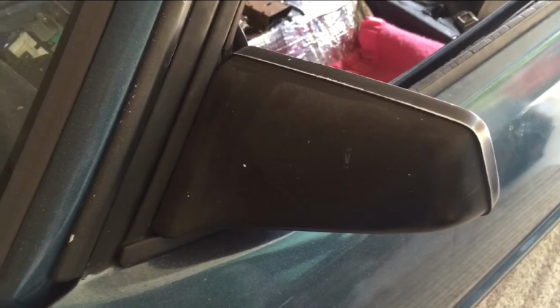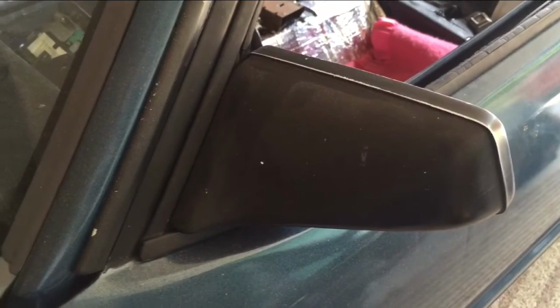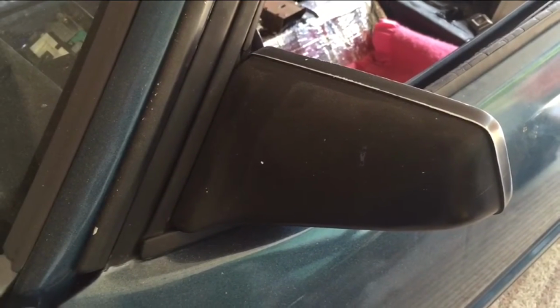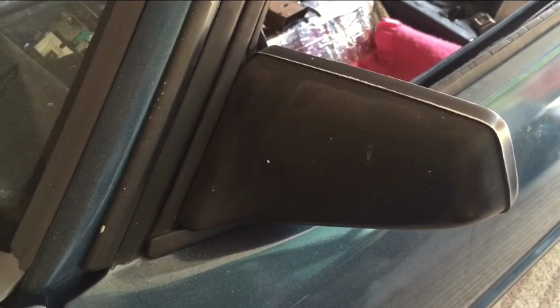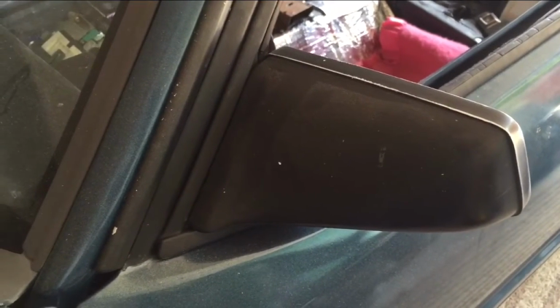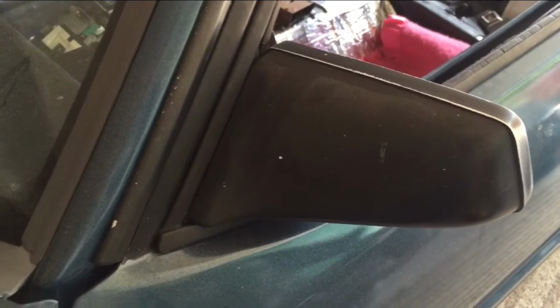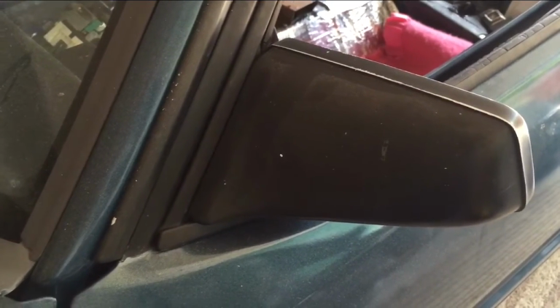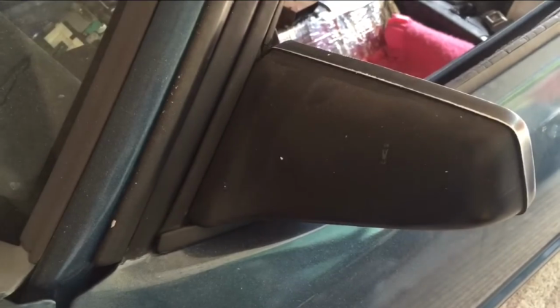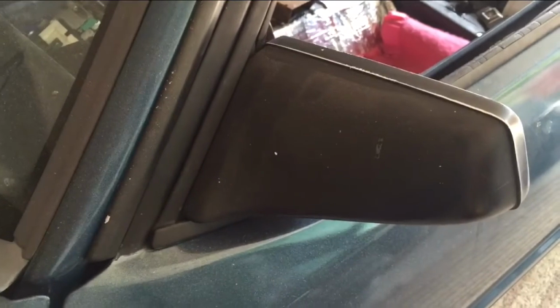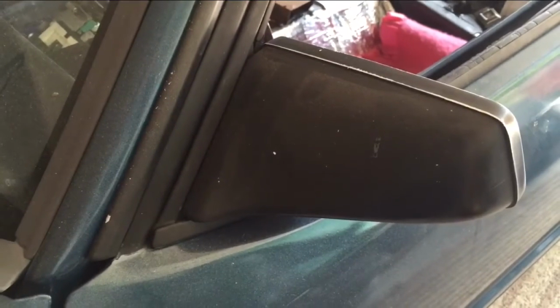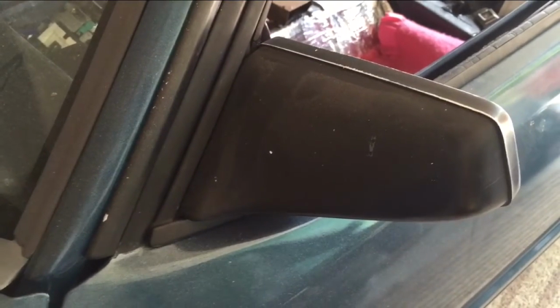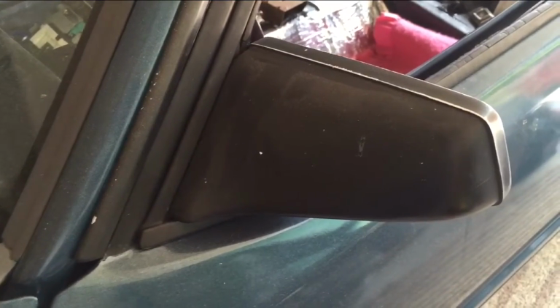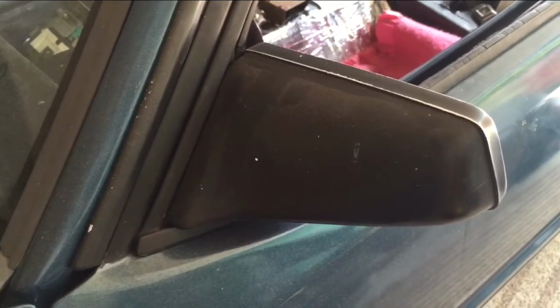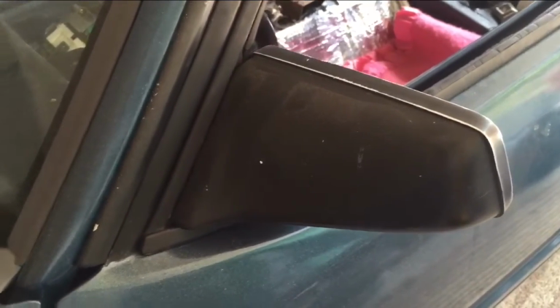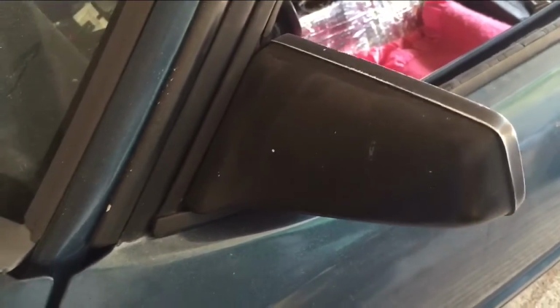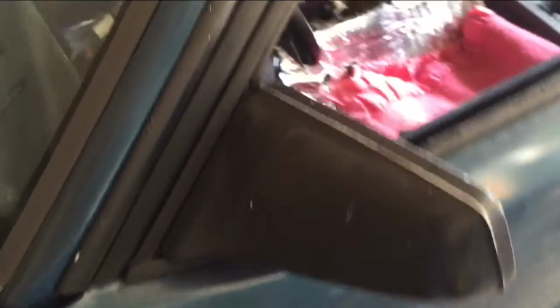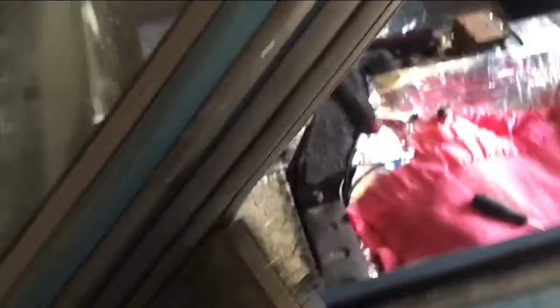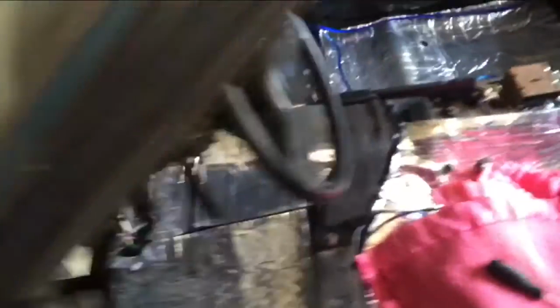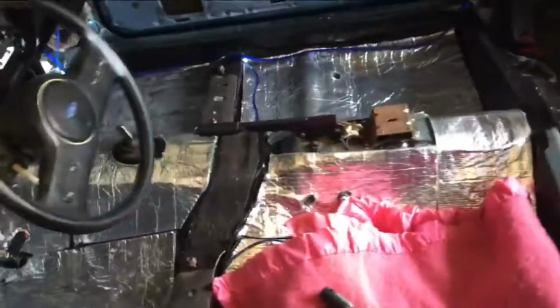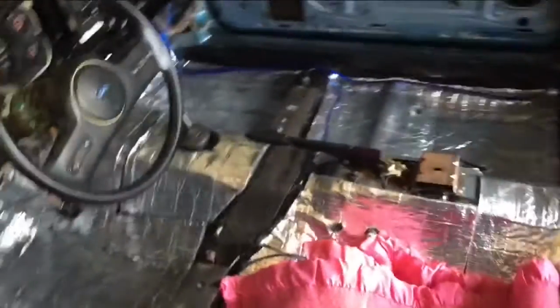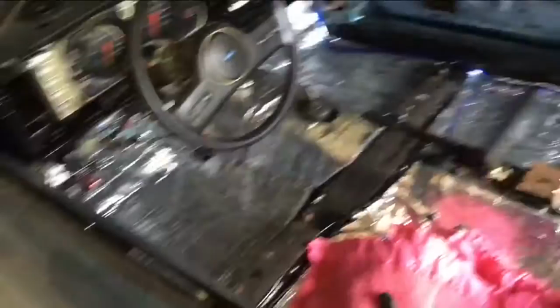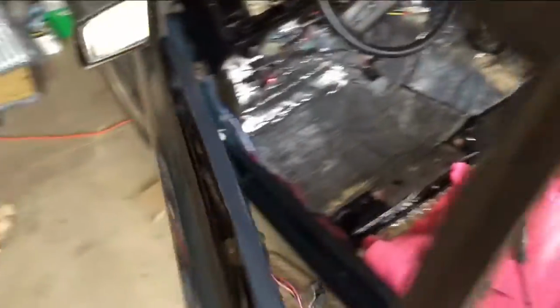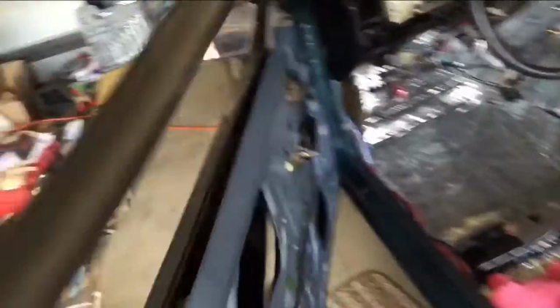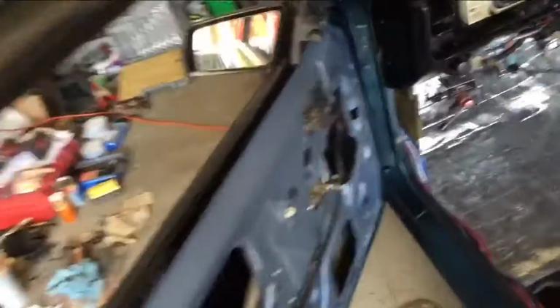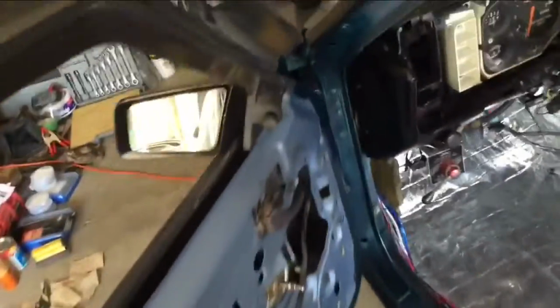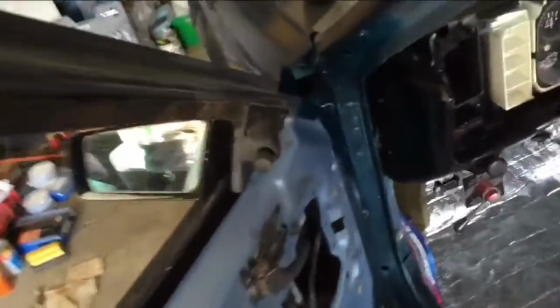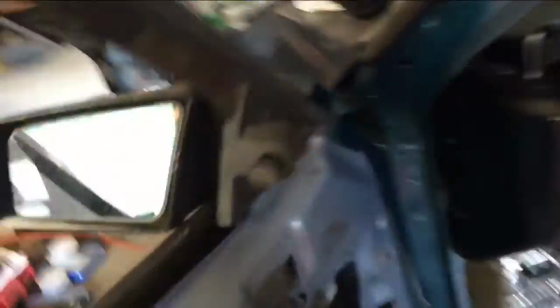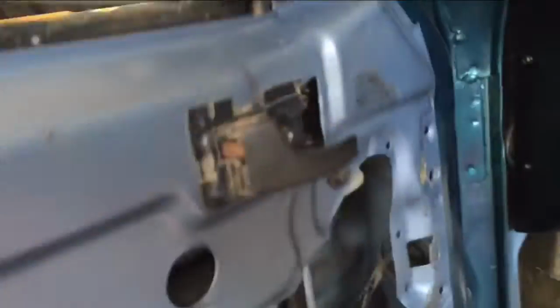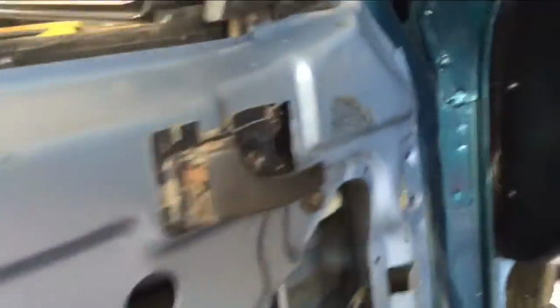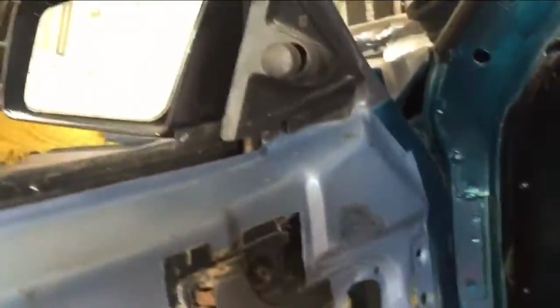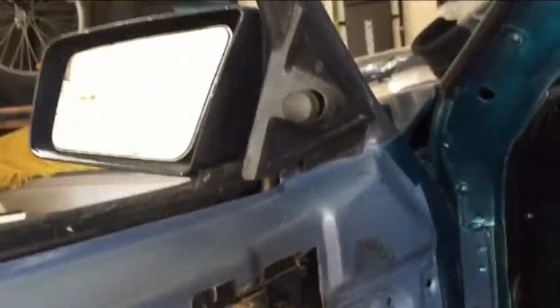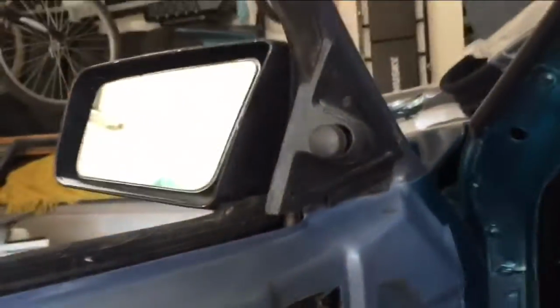I haven't found any videos on YouTube on how to take the side view mirror off, so I thought I'd put one together. It looks pretty straightforward. What you're going to need is a 5/64 Allen key and a Phillips screwdriver. That's all you're going to need.